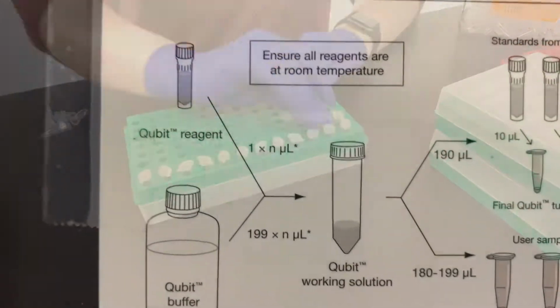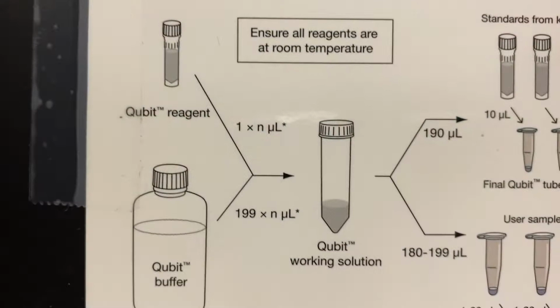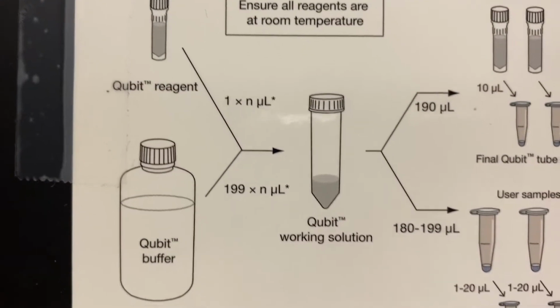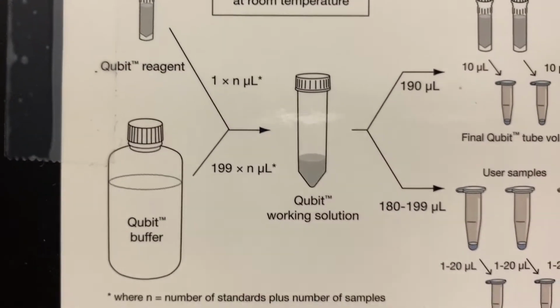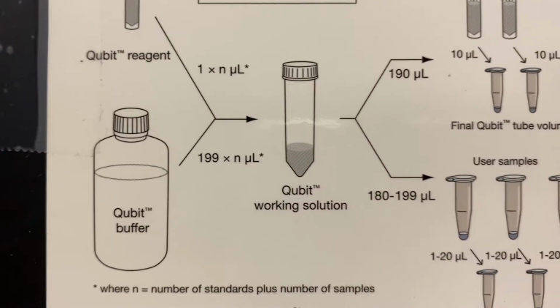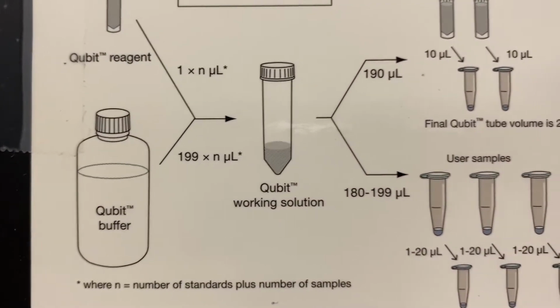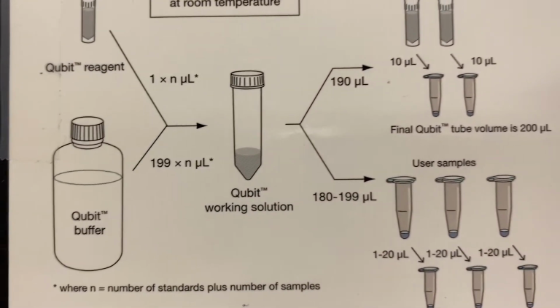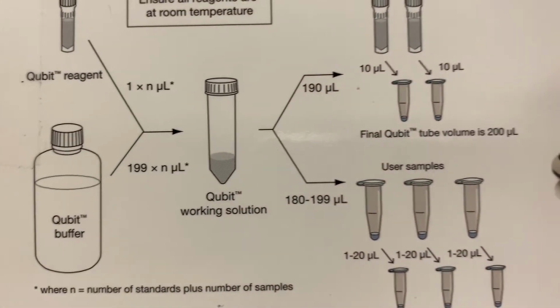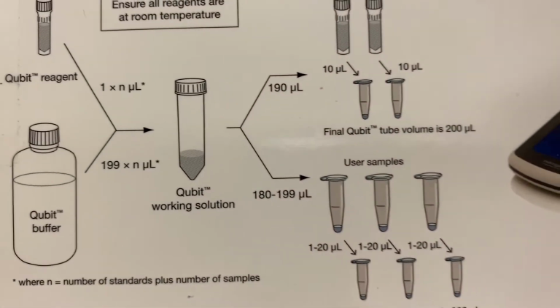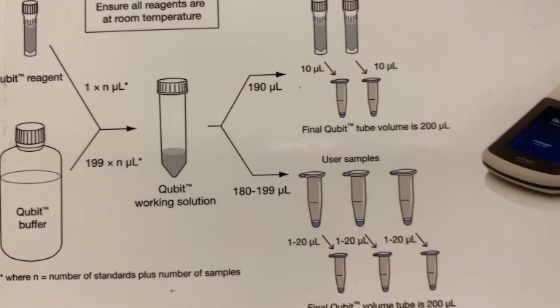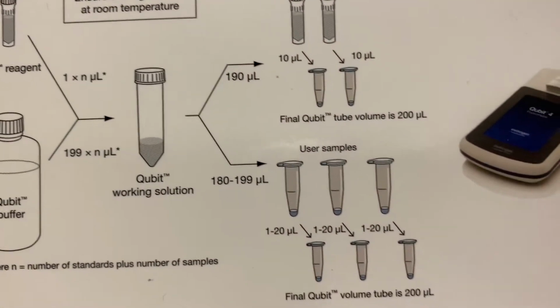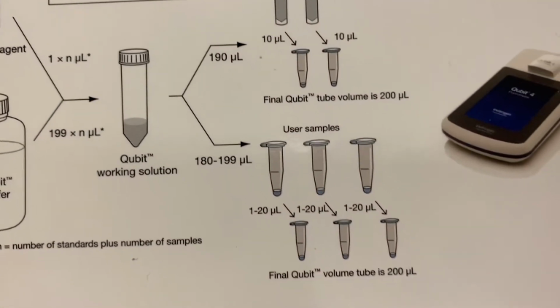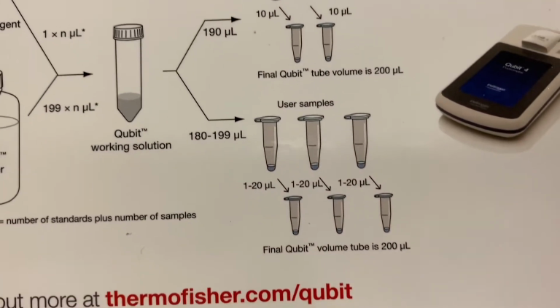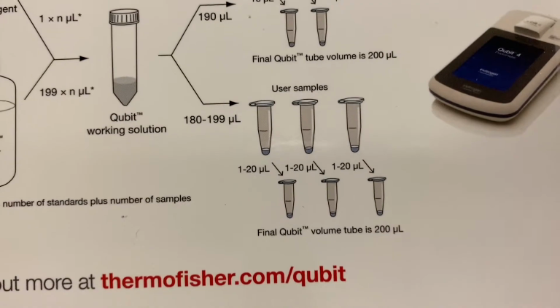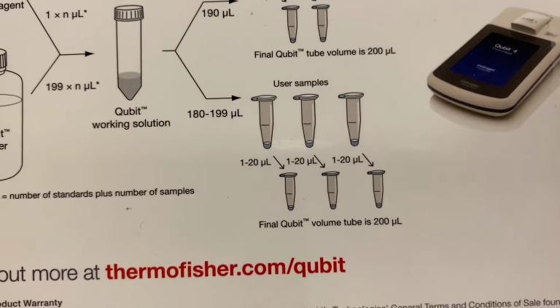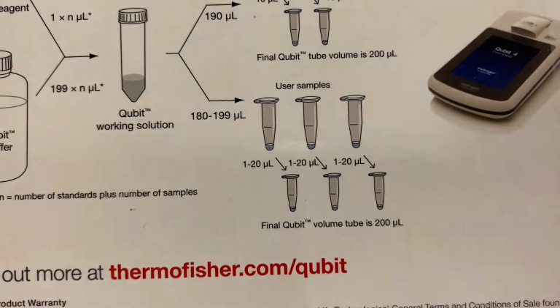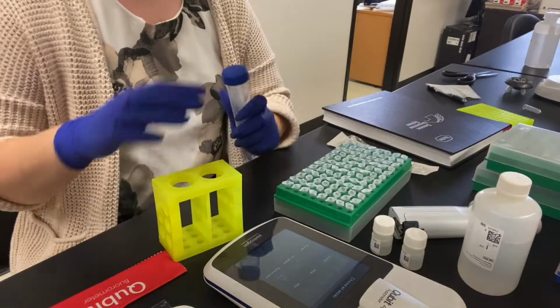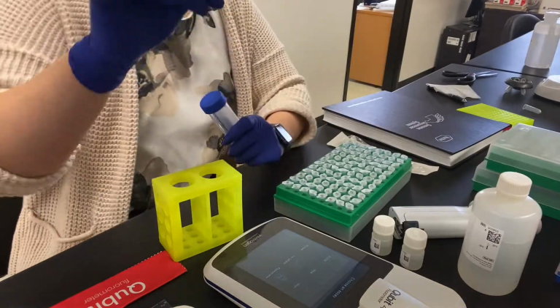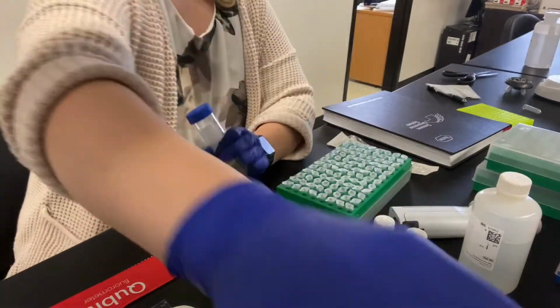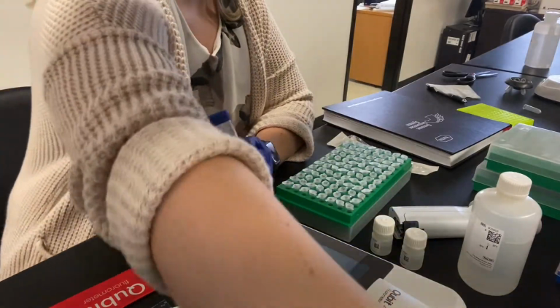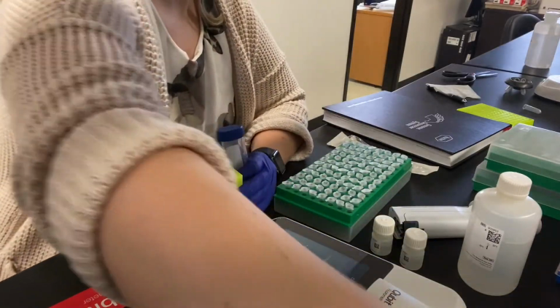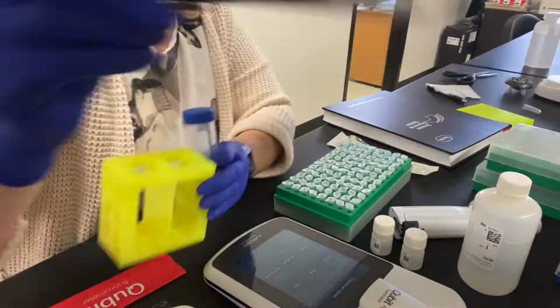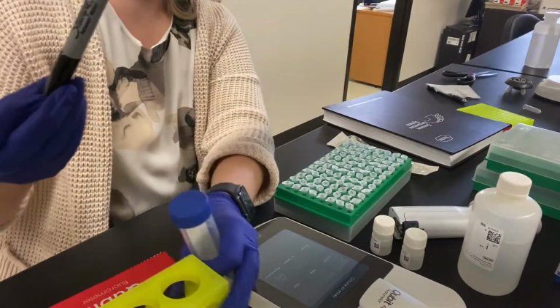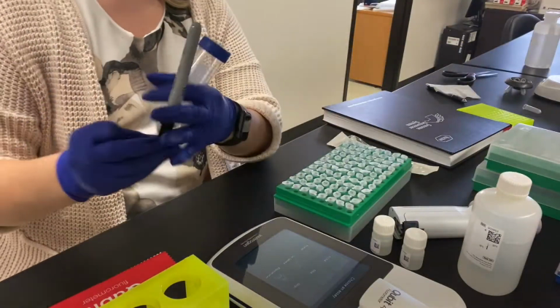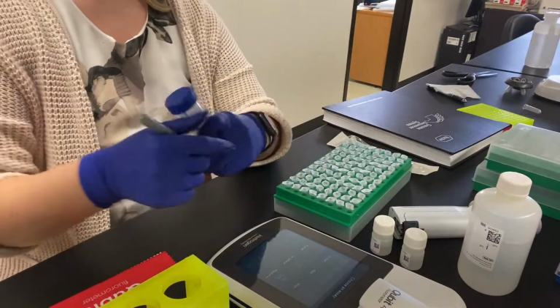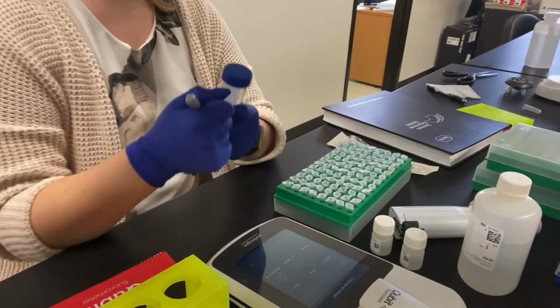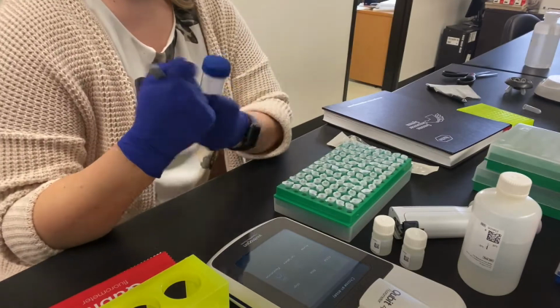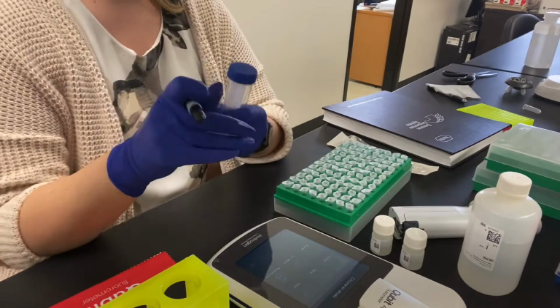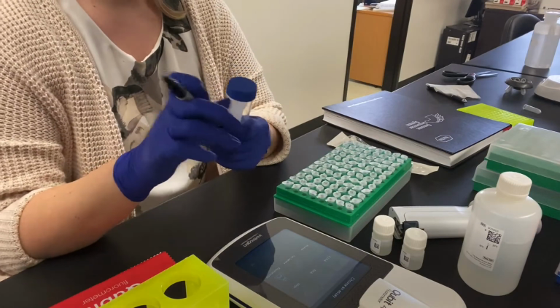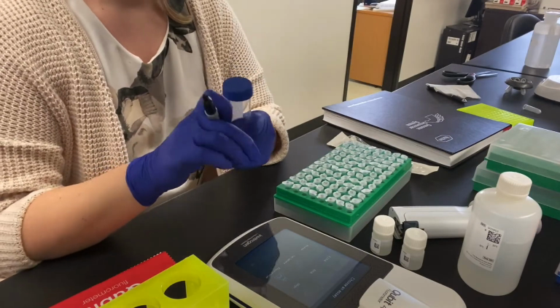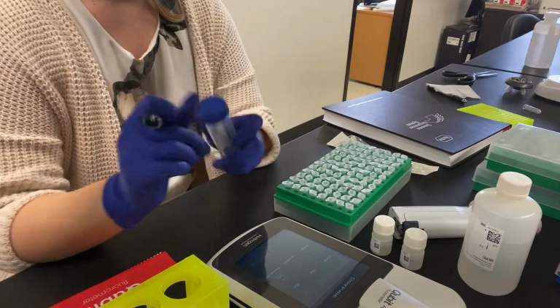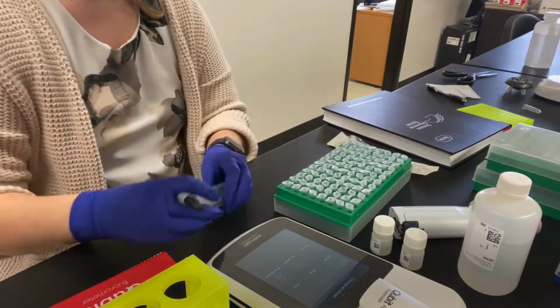Next we'll calculate the appropriate volume of working solution by using a 1 to 200 ratio of reagent to buffer, and that way we know the appropriate size tube to select. I always label the tube with the type of kit that I'm using as well as the date.